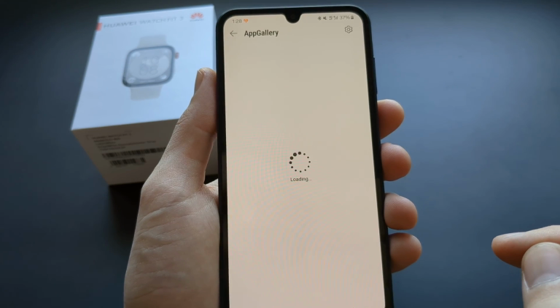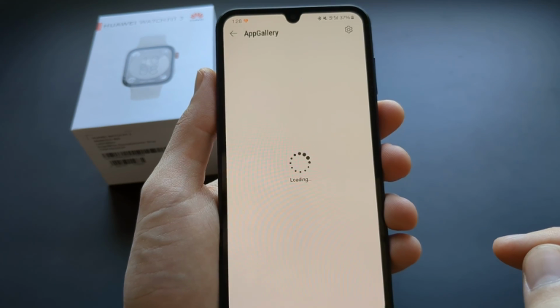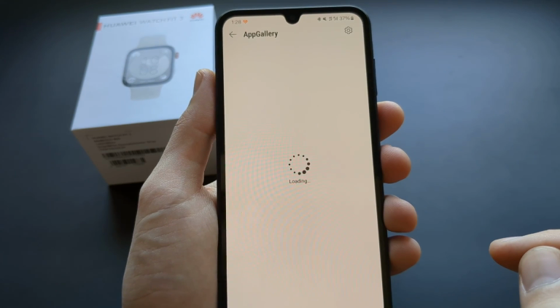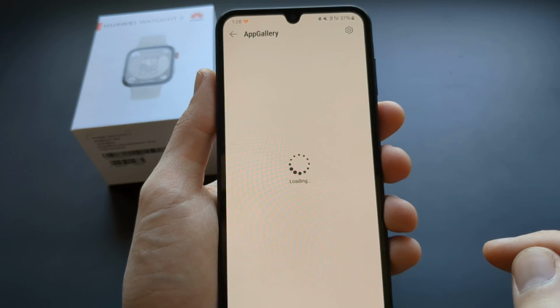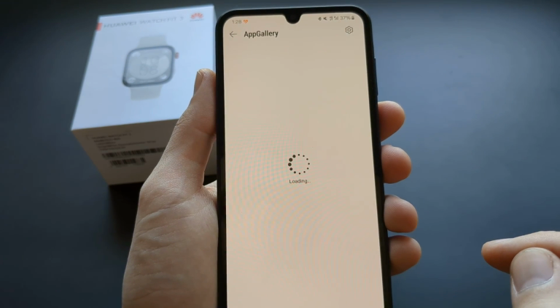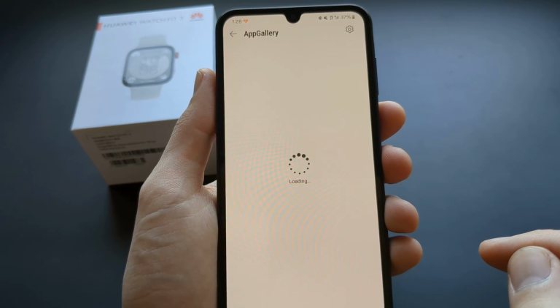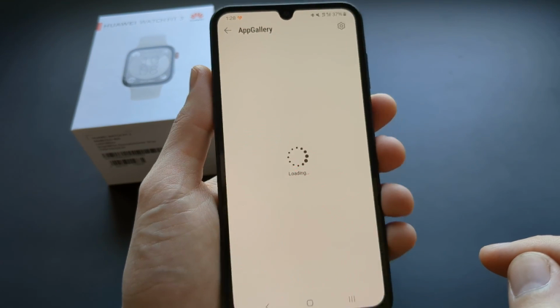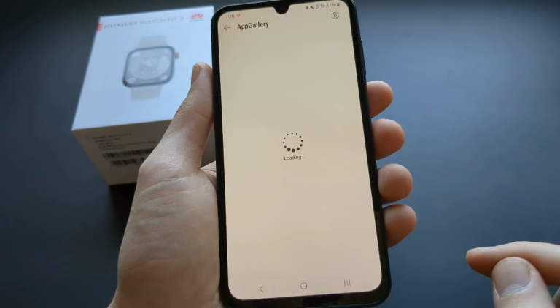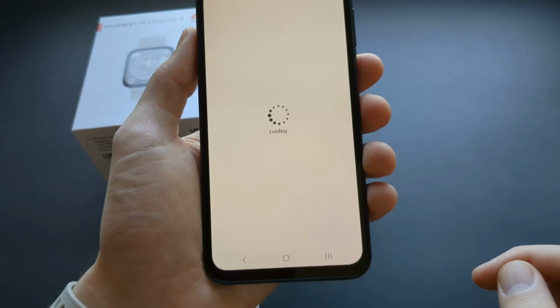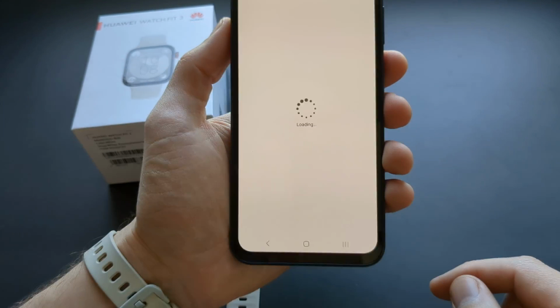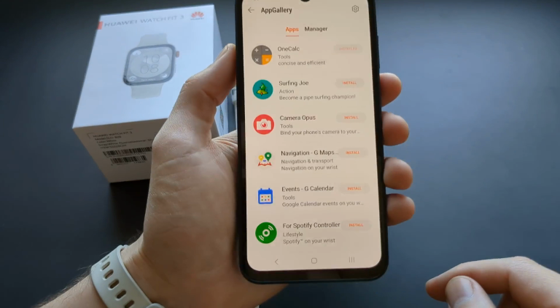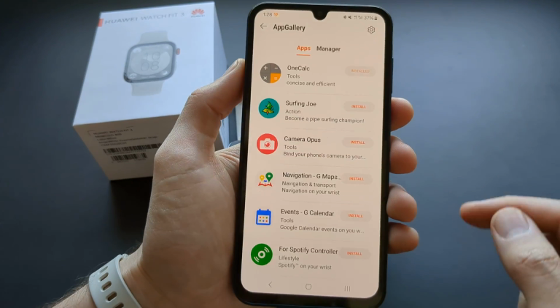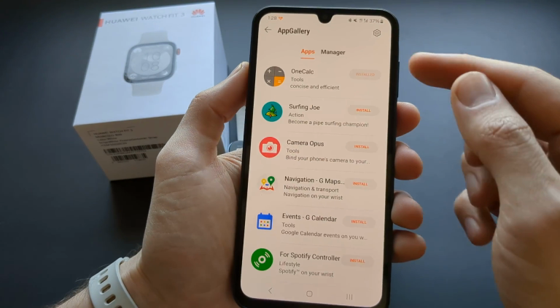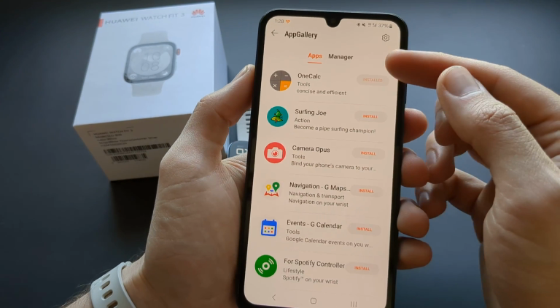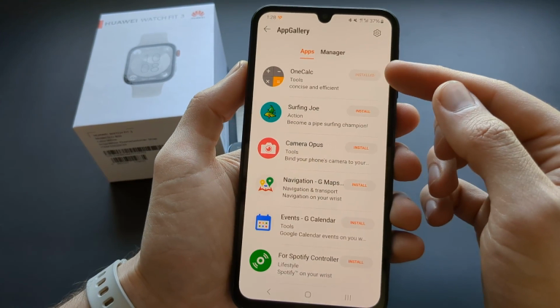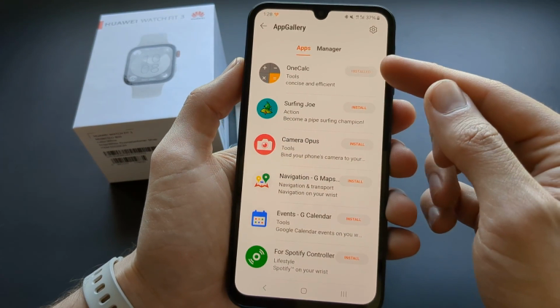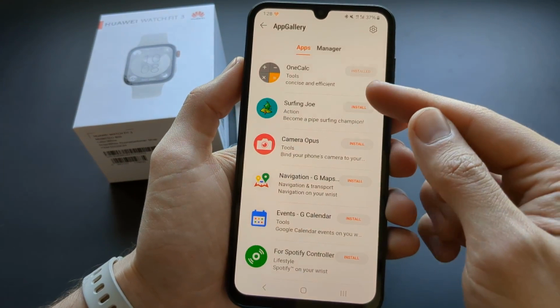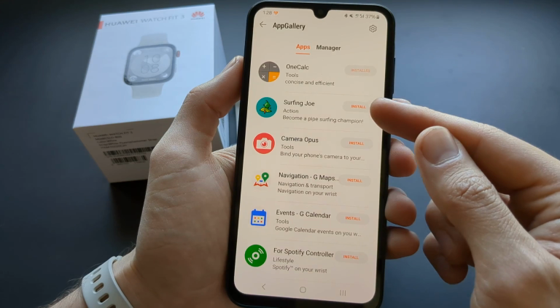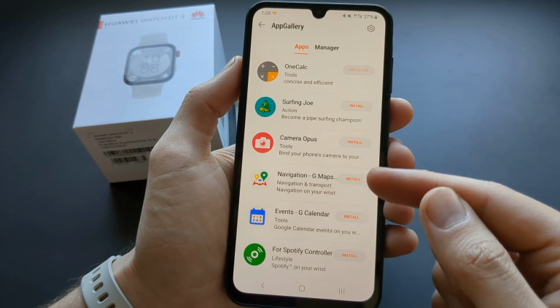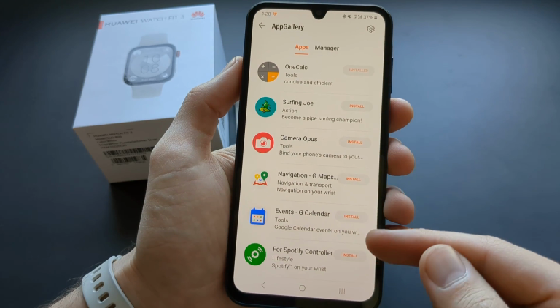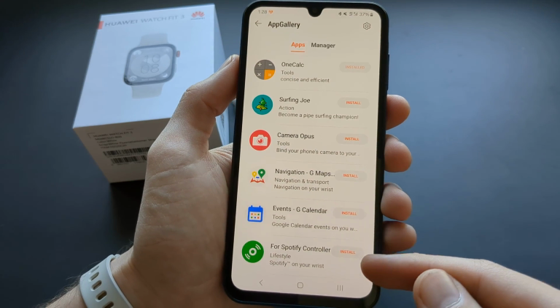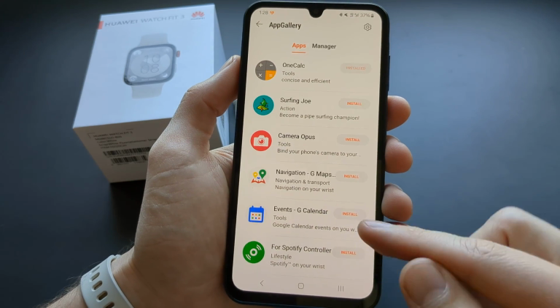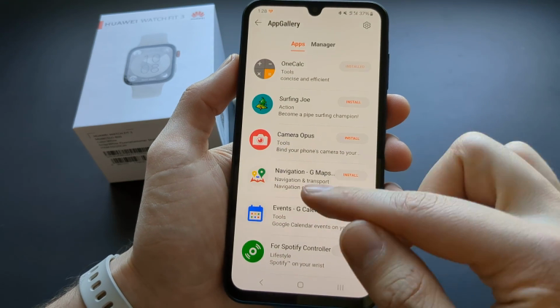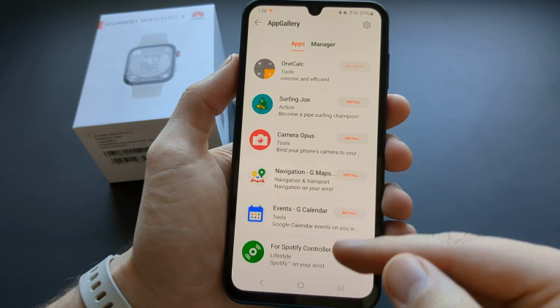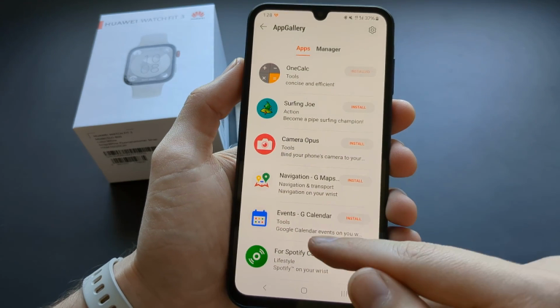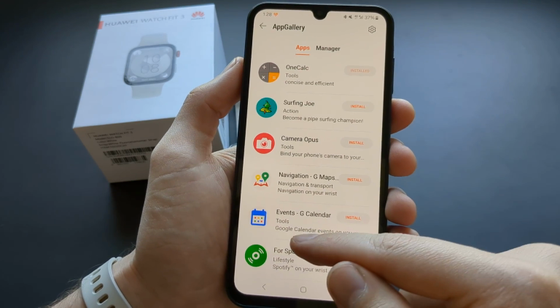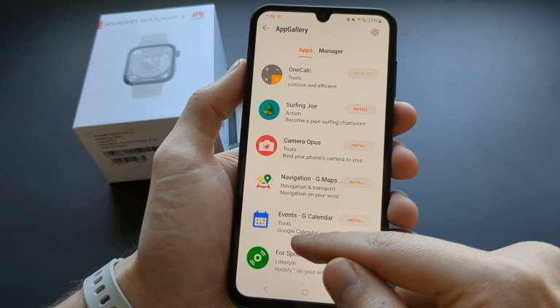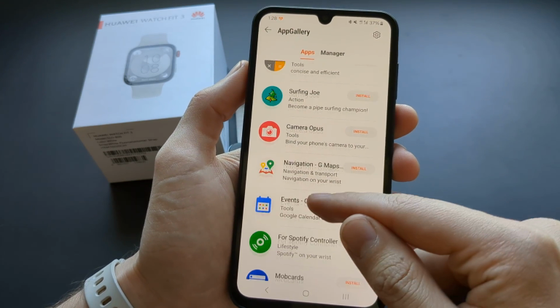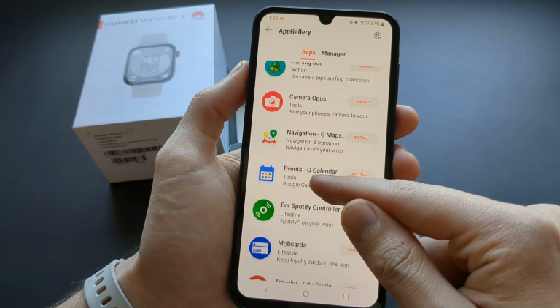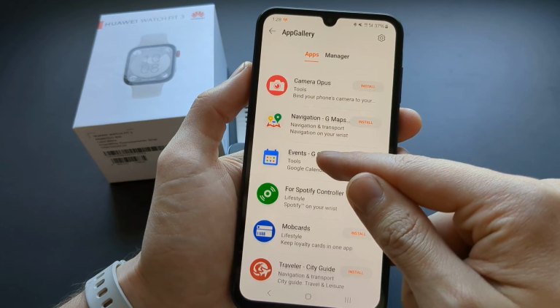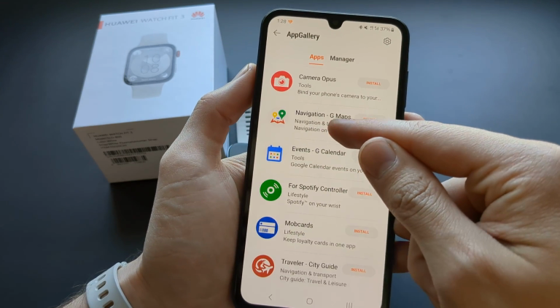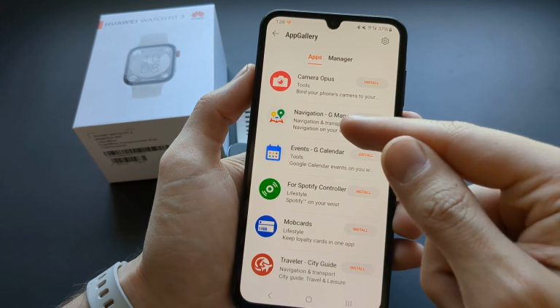Okay, let it load. And then you can select which app you want to install. These are the apps you can see.